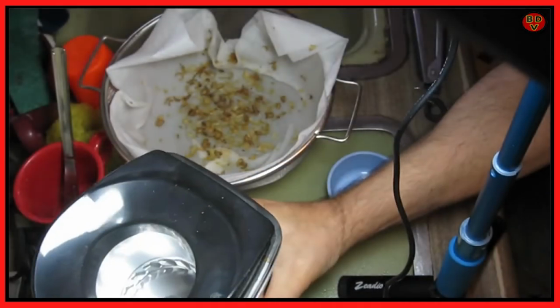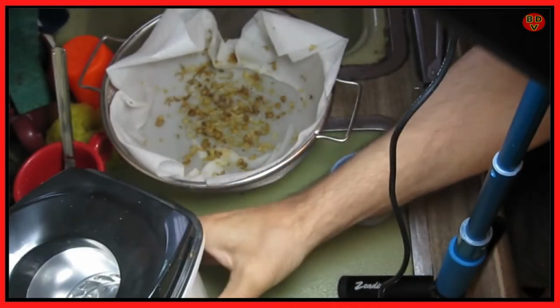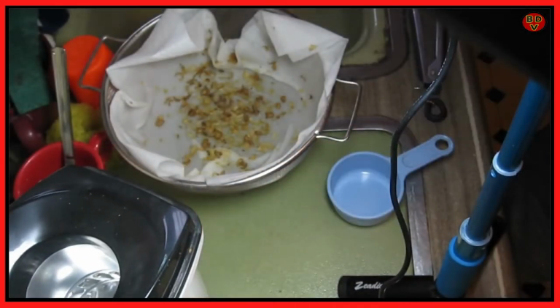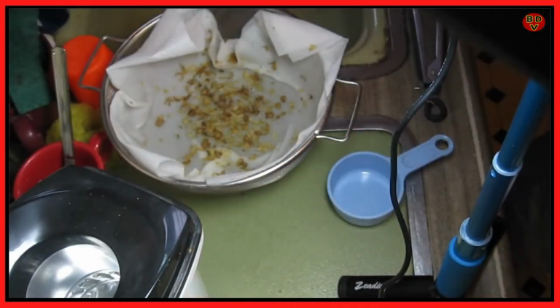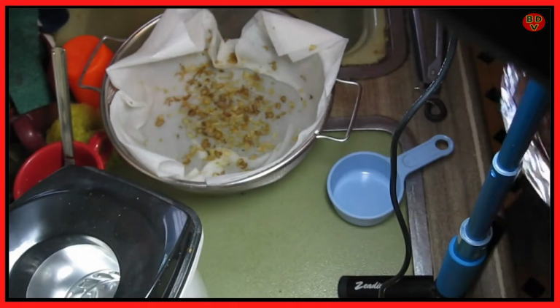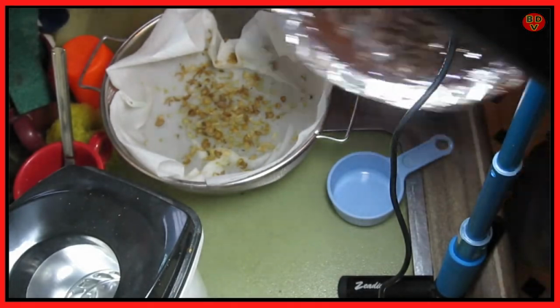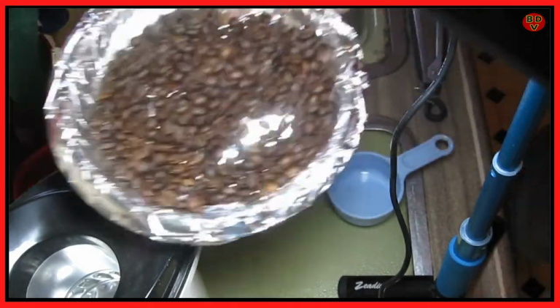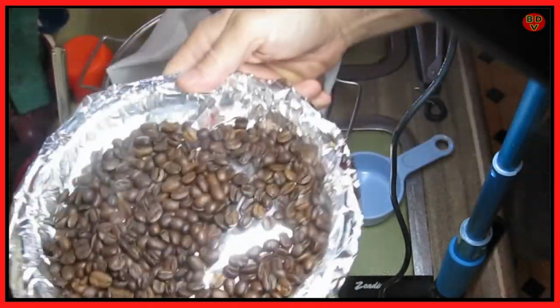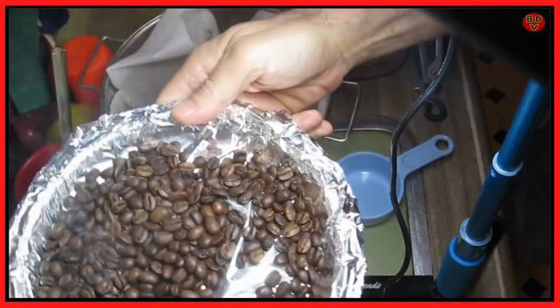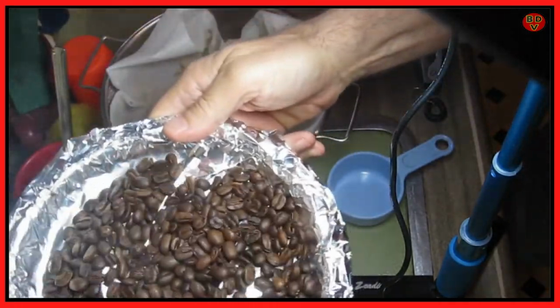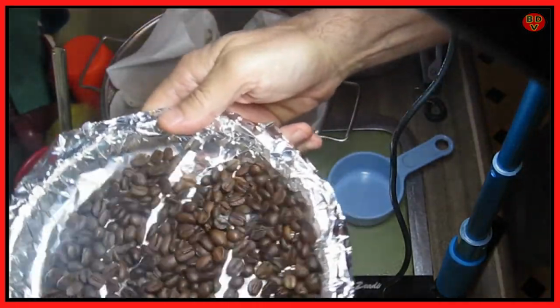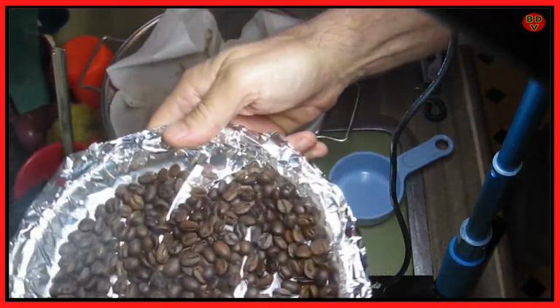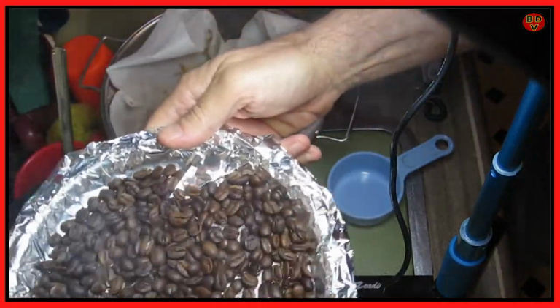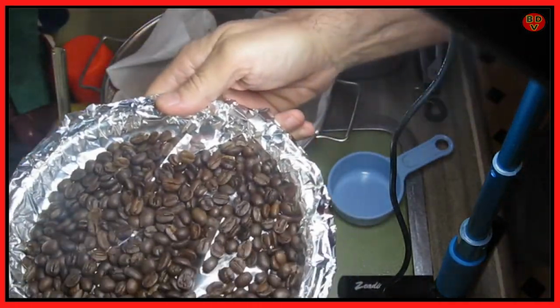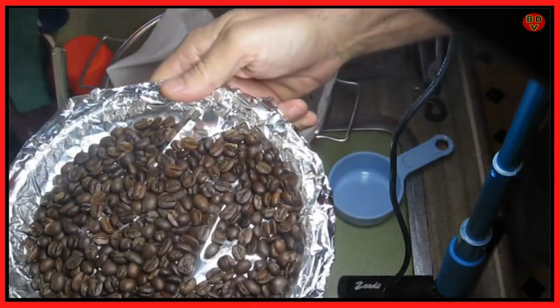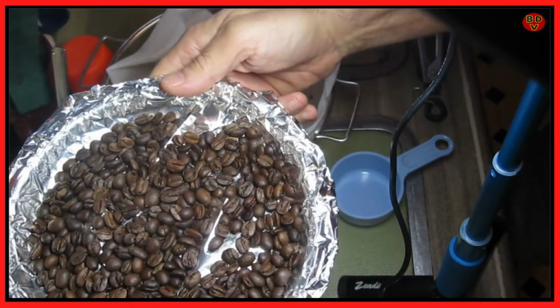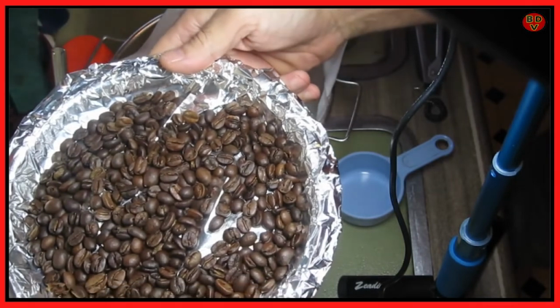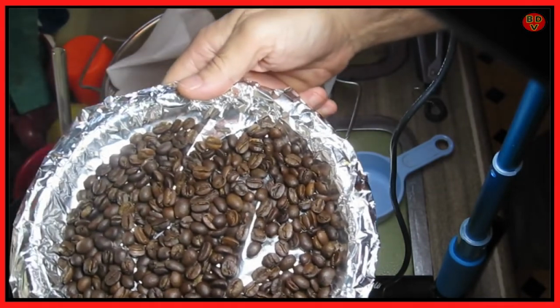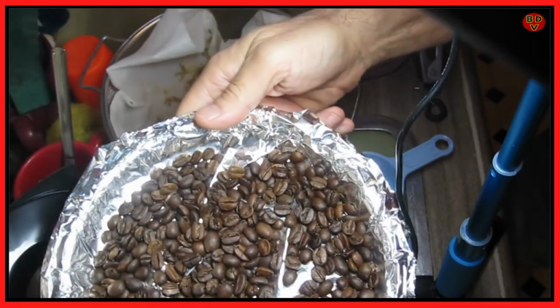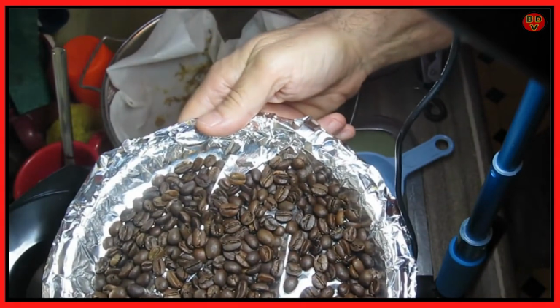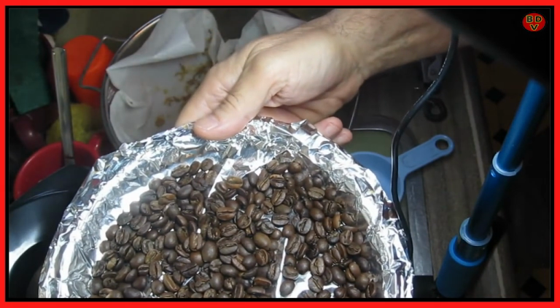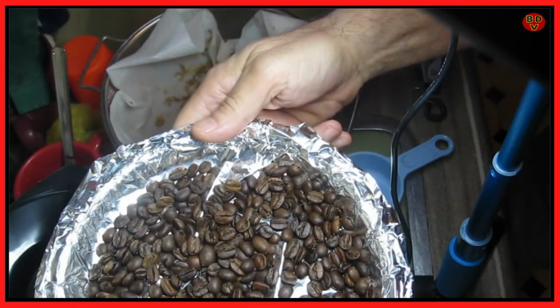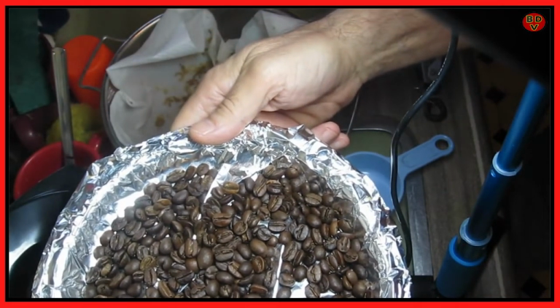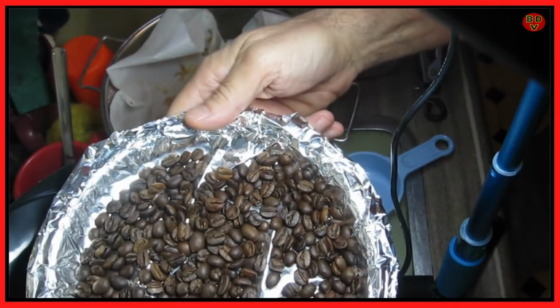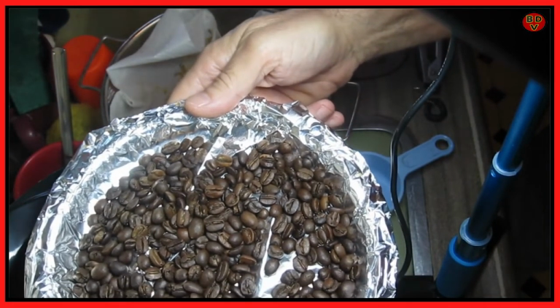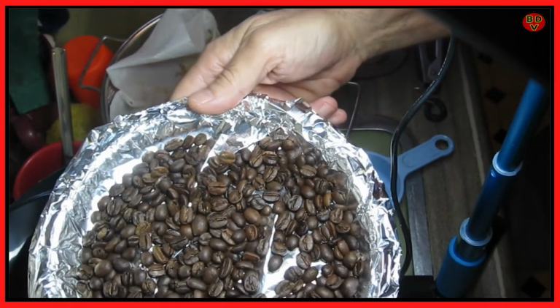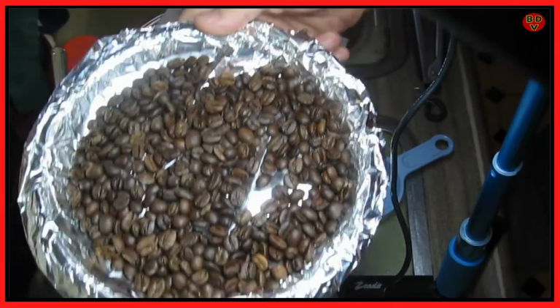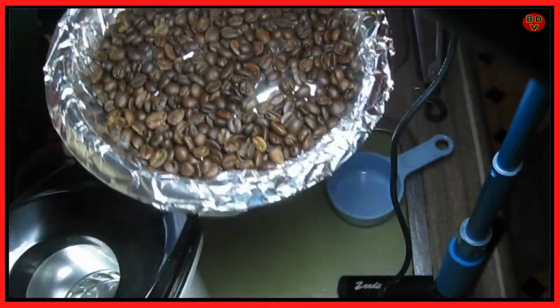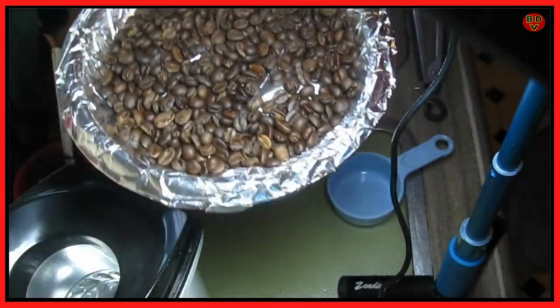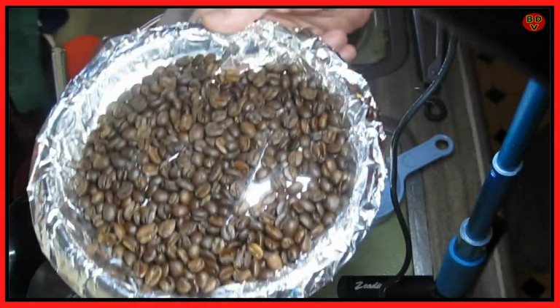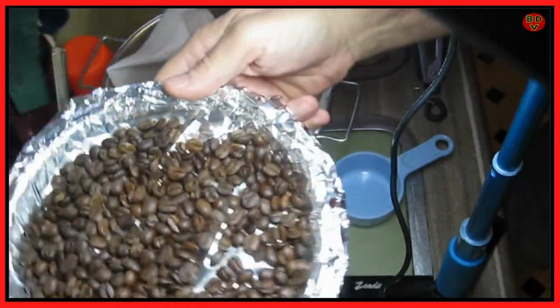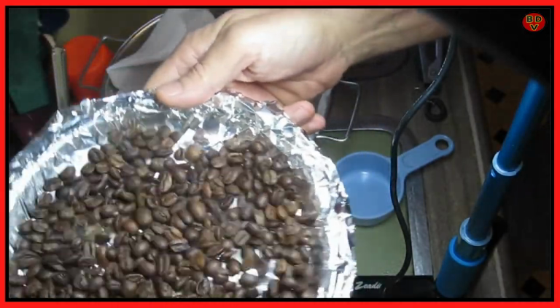Not bad for the first go round. Four minutes. There we go — nice, well-roasted coffee beans. My first roasting of coffee beans, and we used a hot air popper.